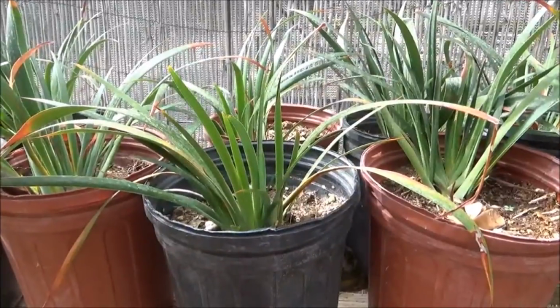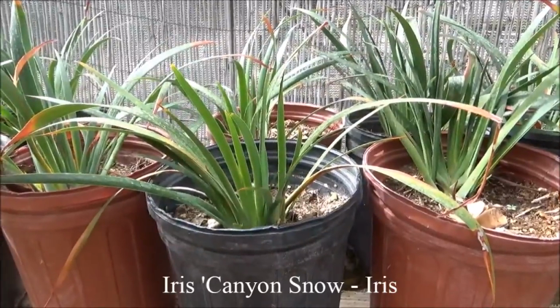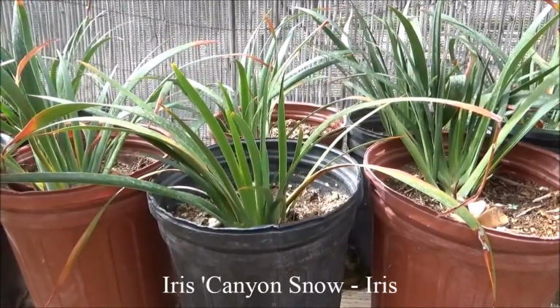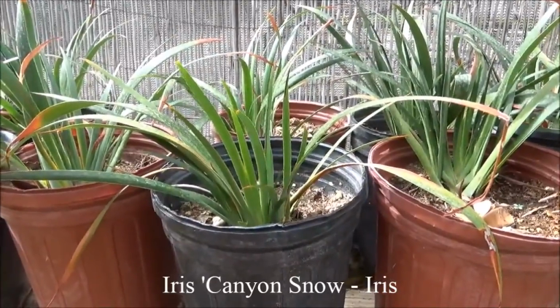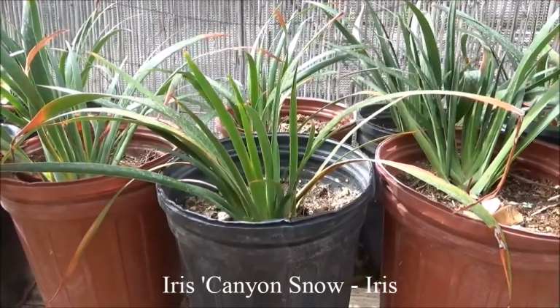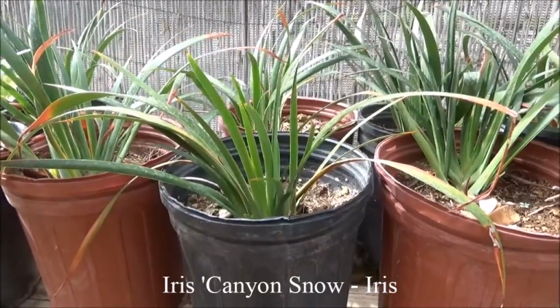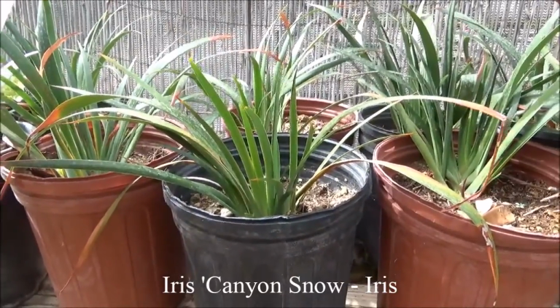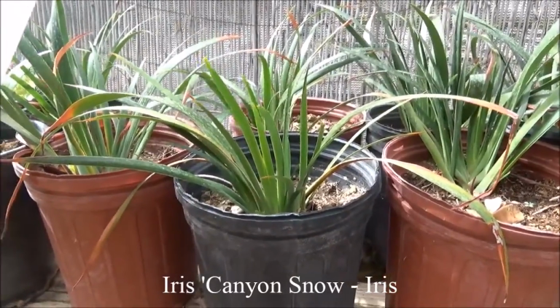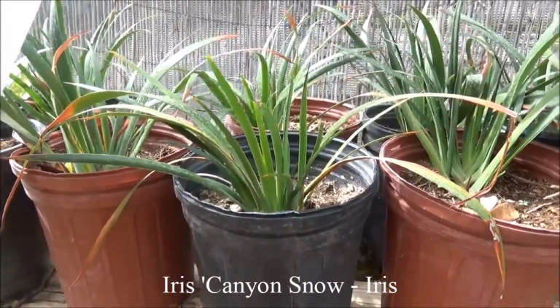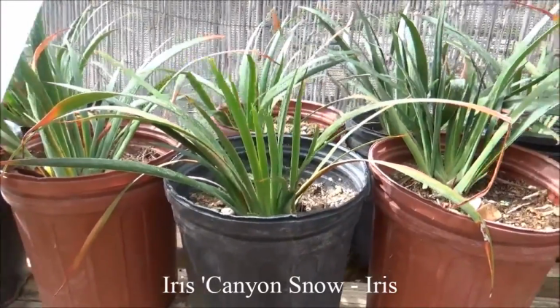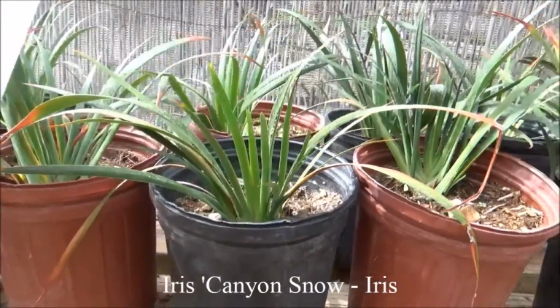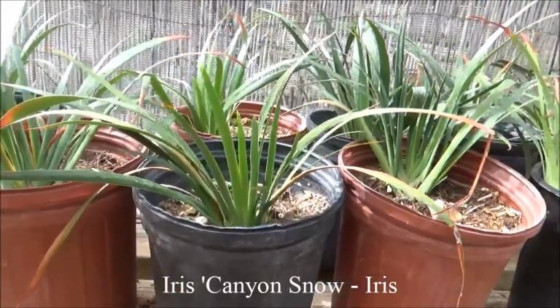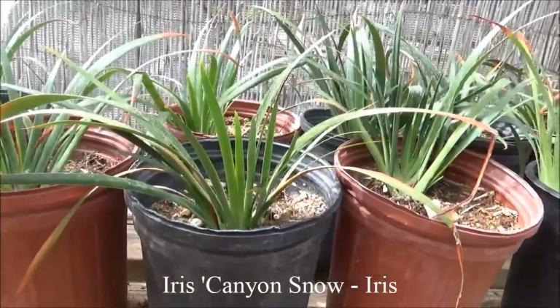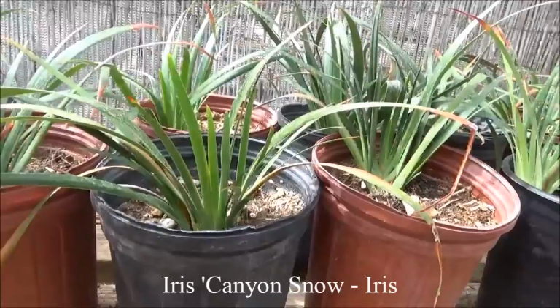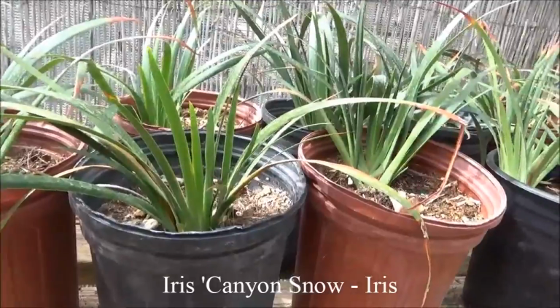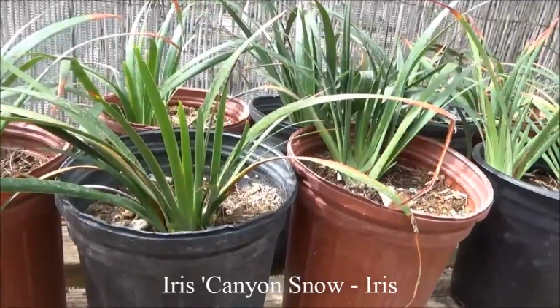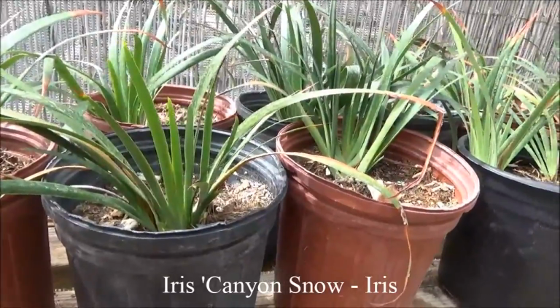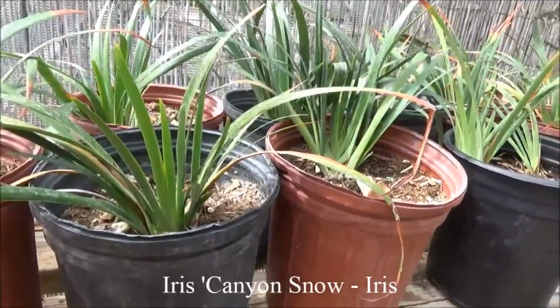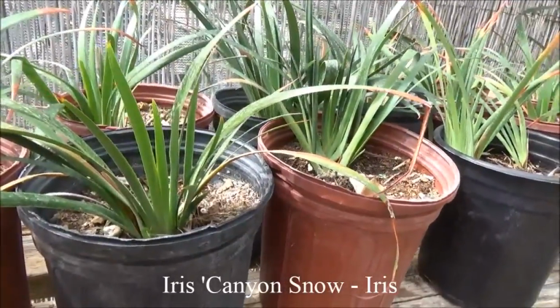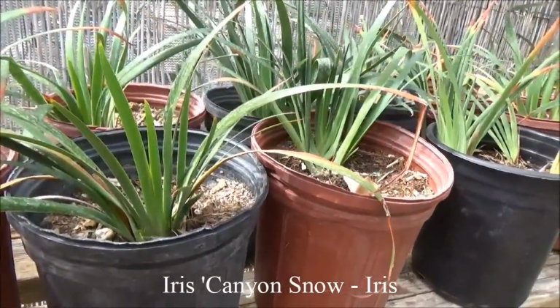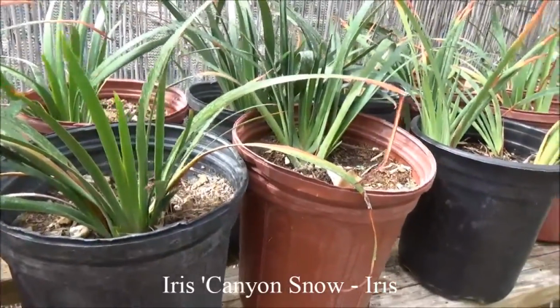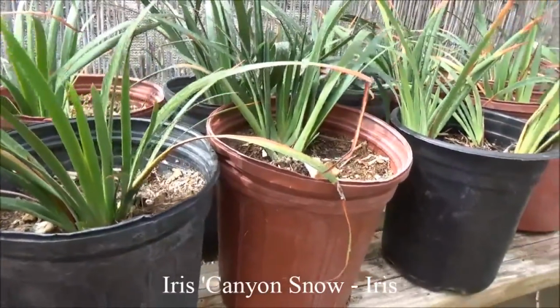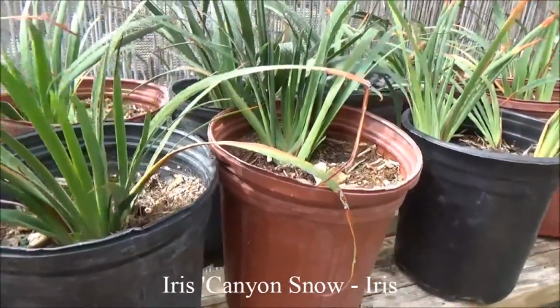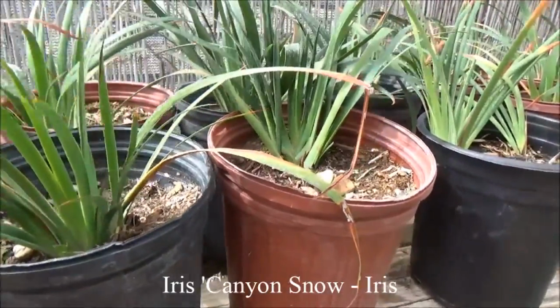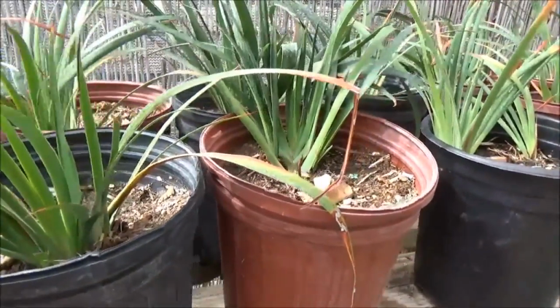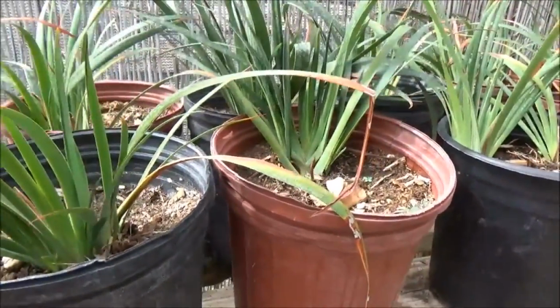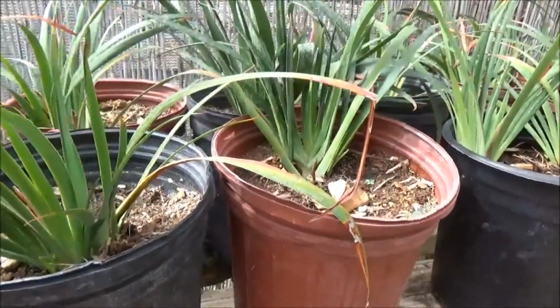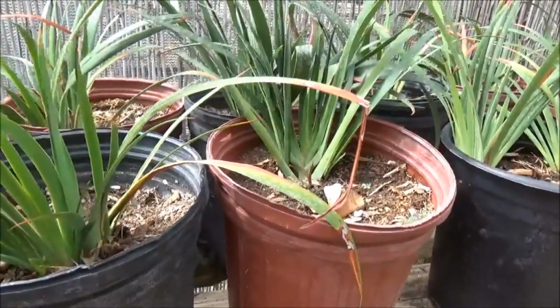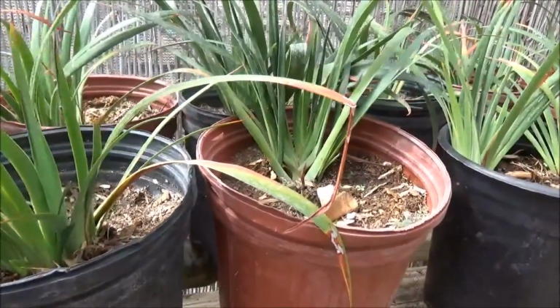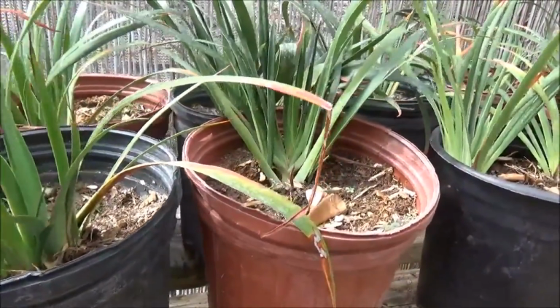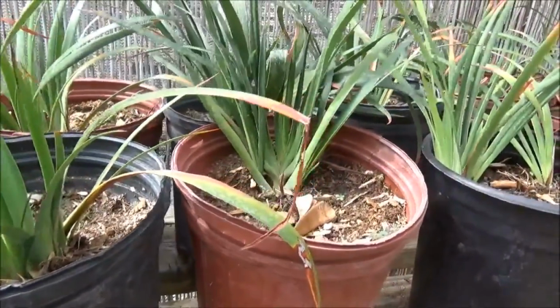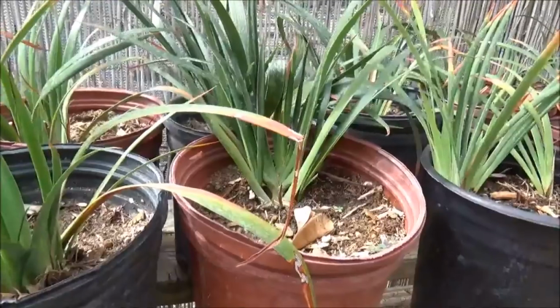Iris Canyon Snow — two feet tall, two feet wide, clumping, mostly shade.